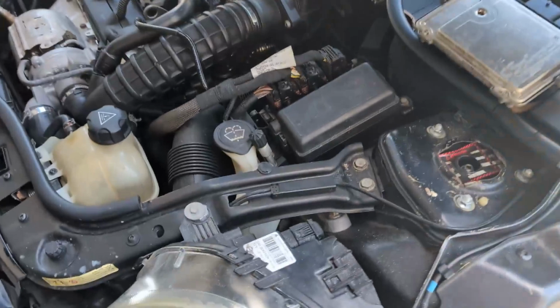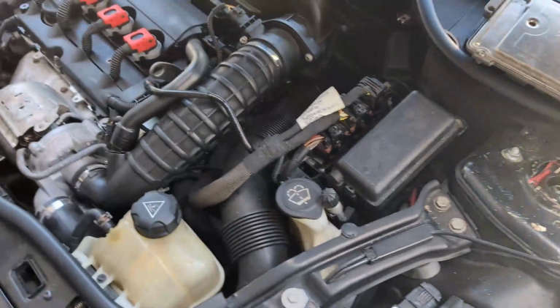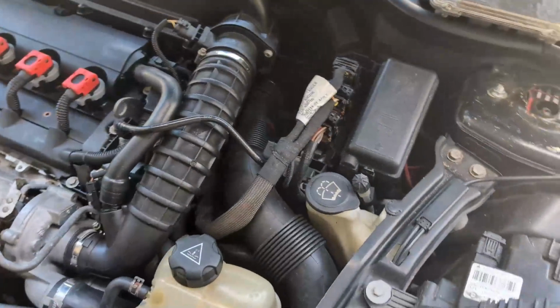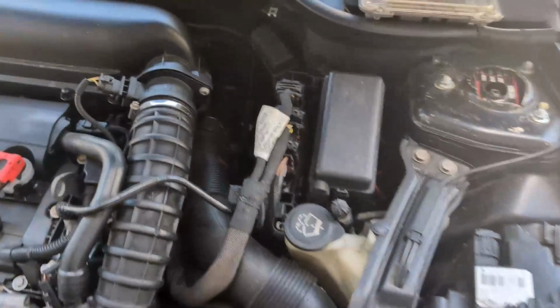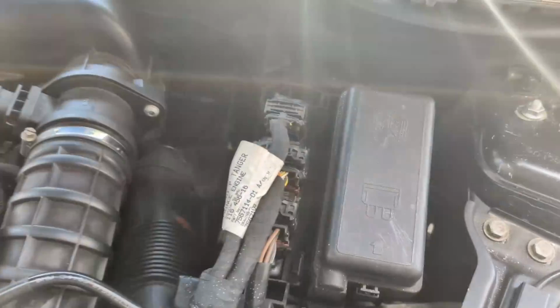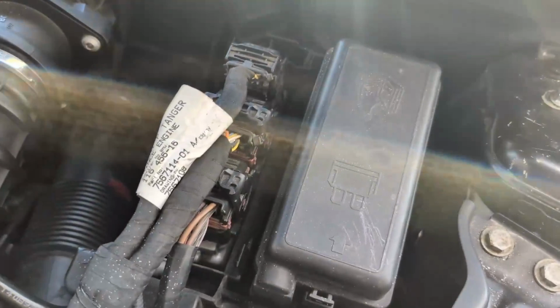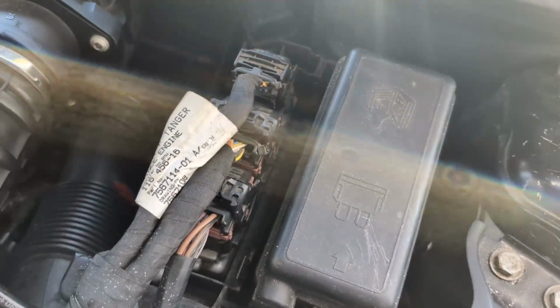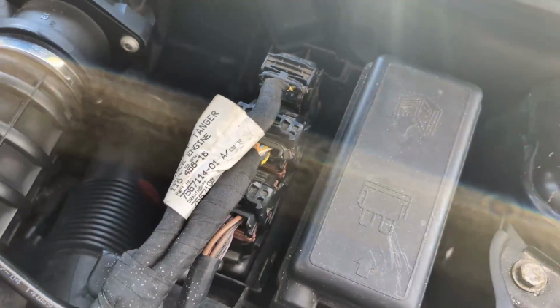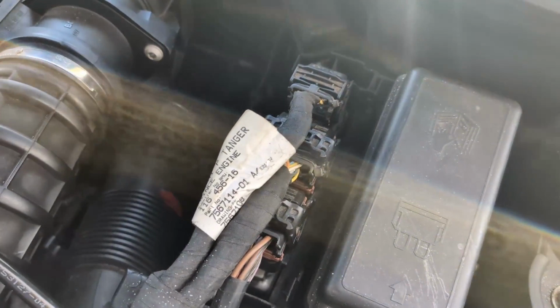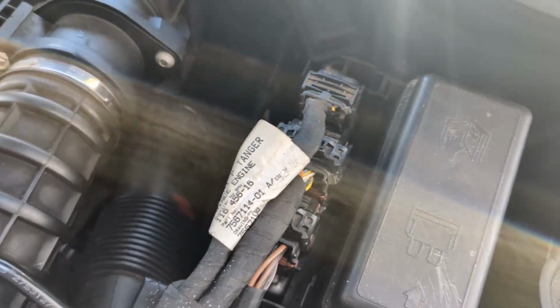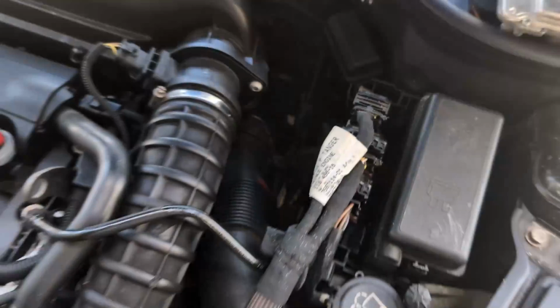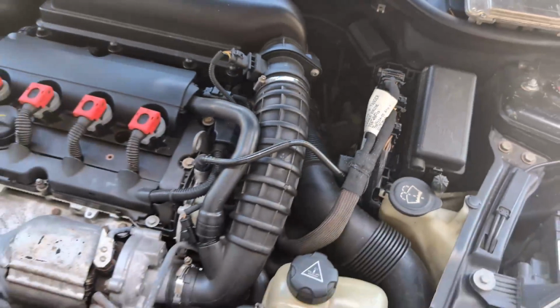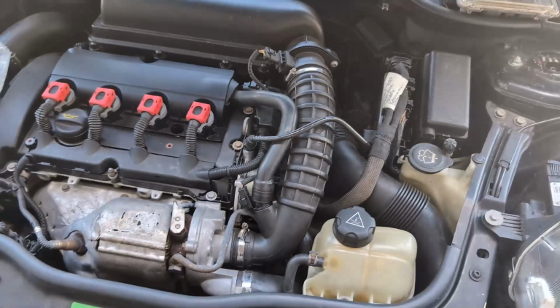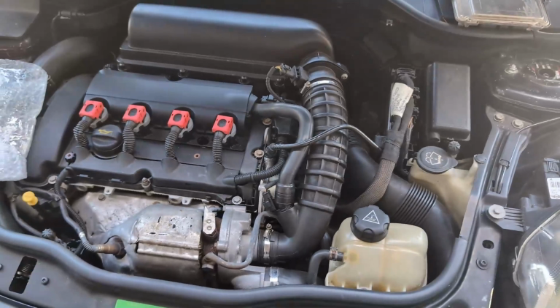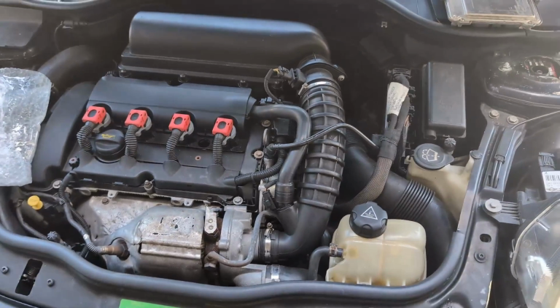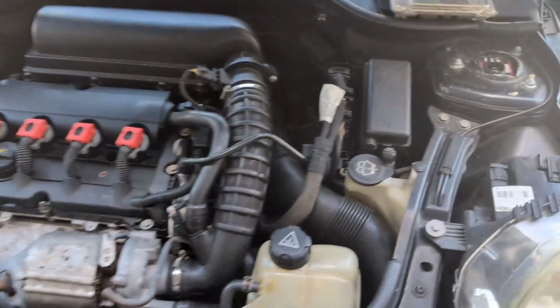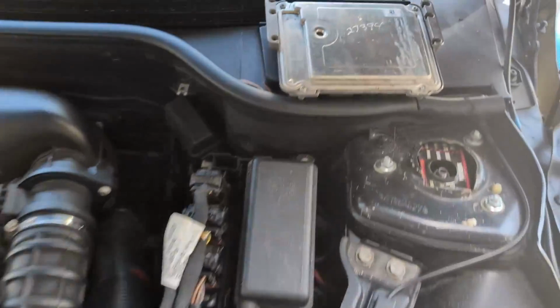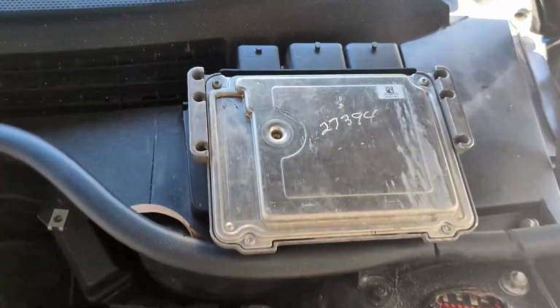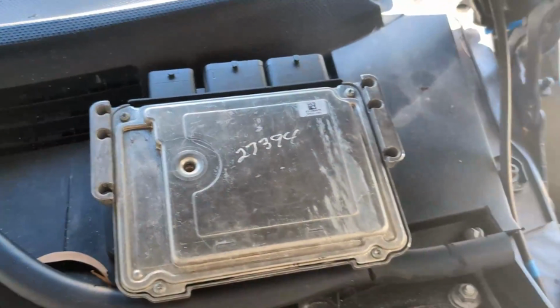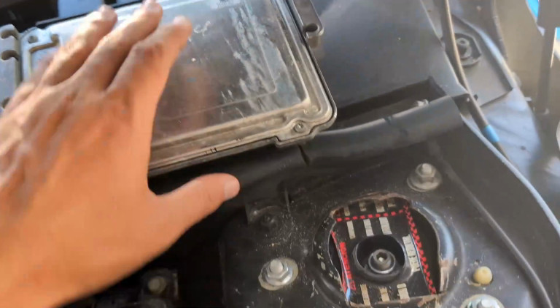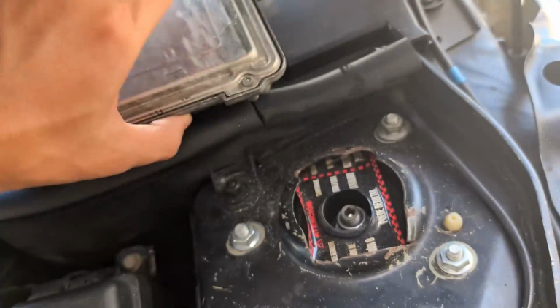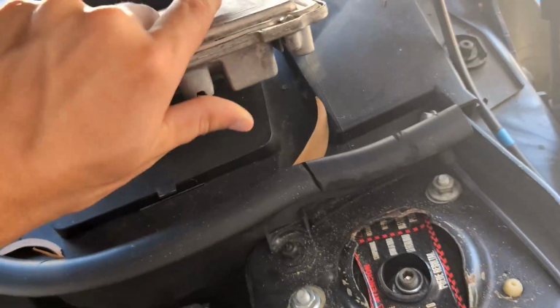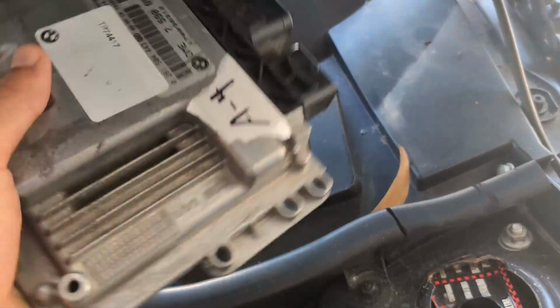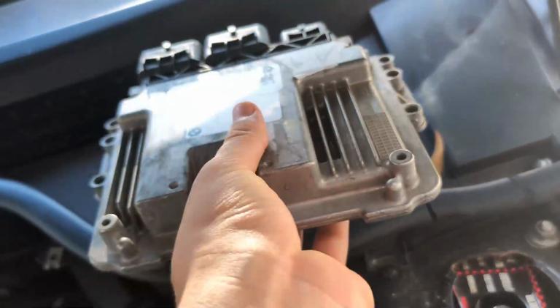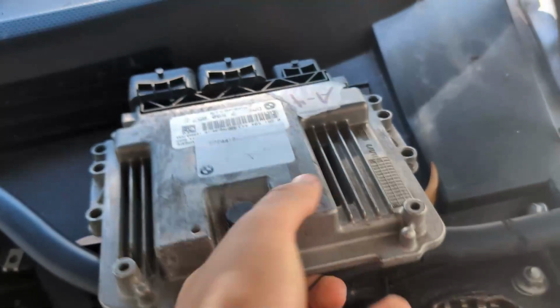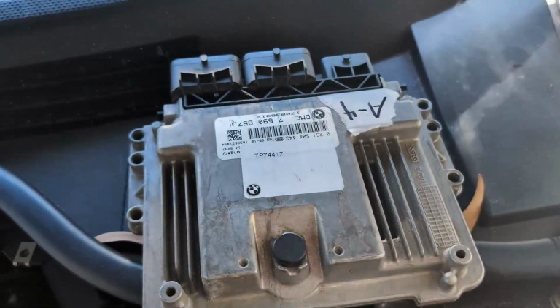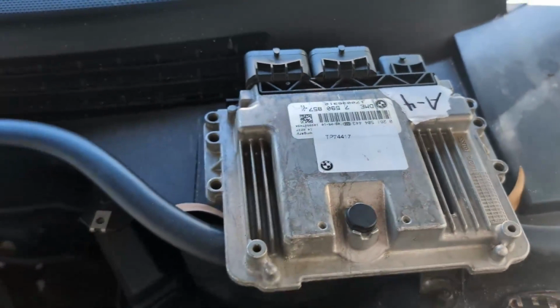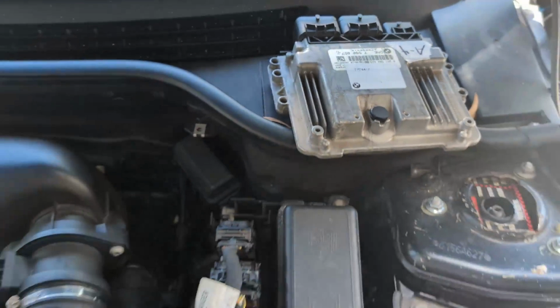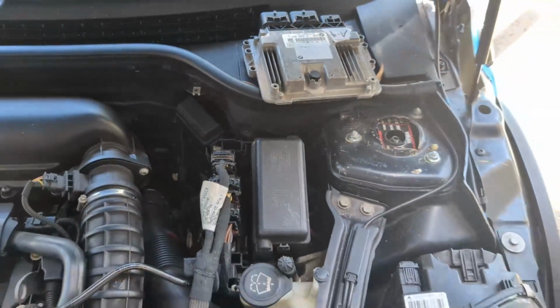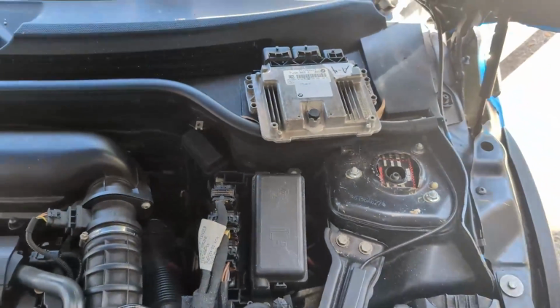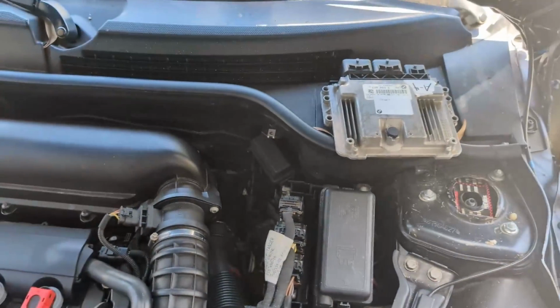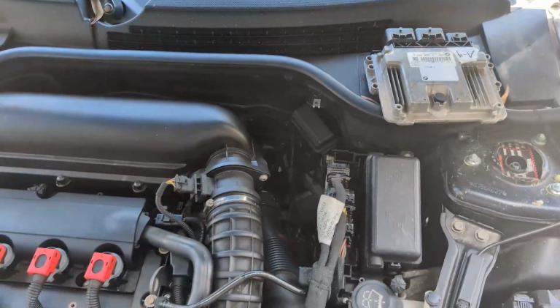We've got this little Mini Cooper. This is the original module and what the car is doing, and this is the replacement module we'll put on the car. Then we'll try and start it.